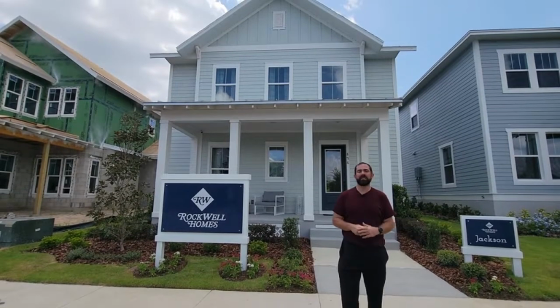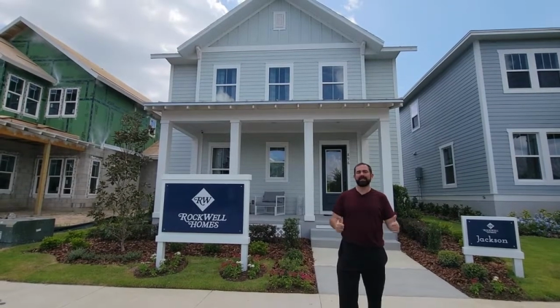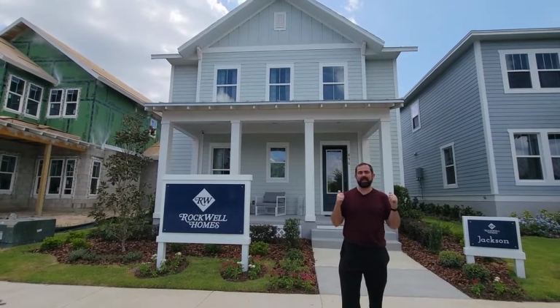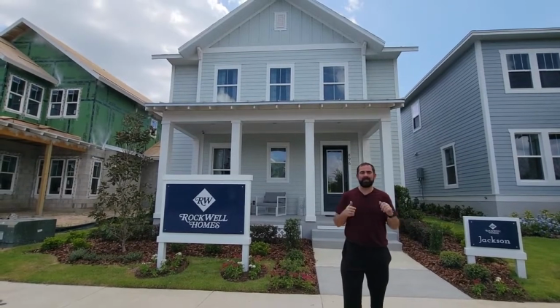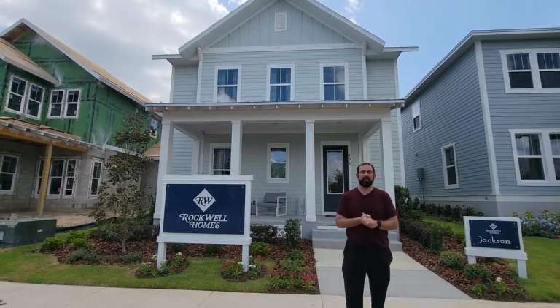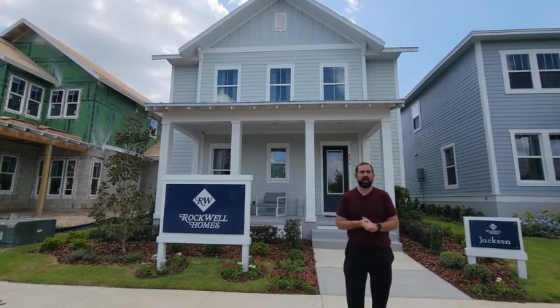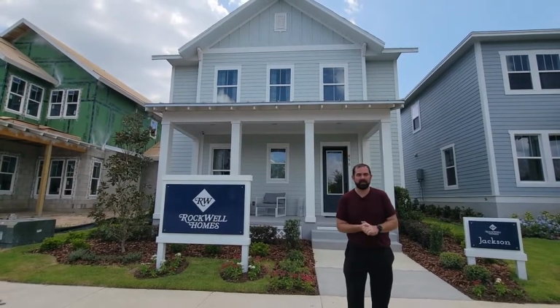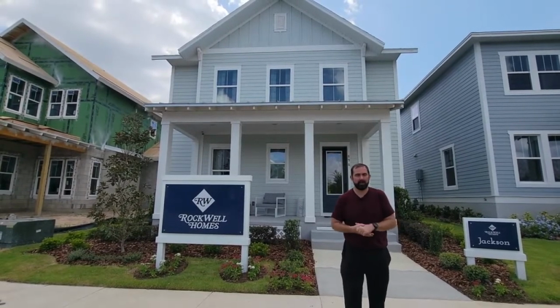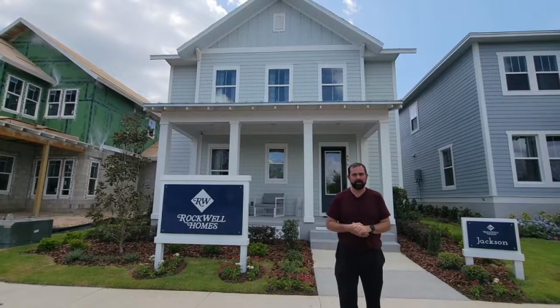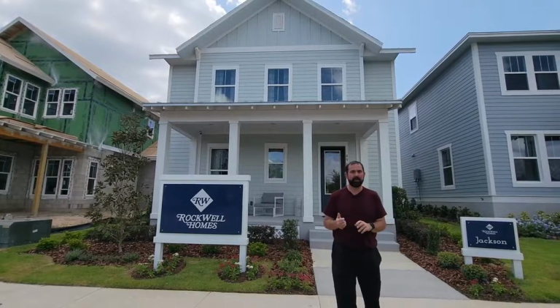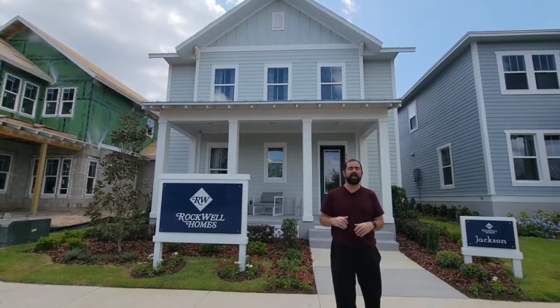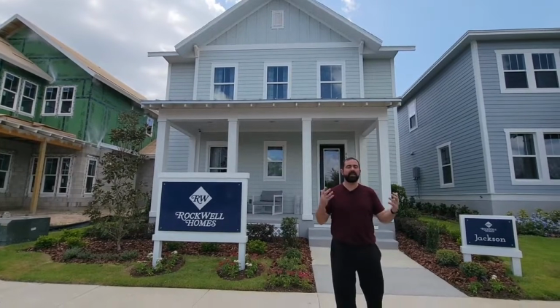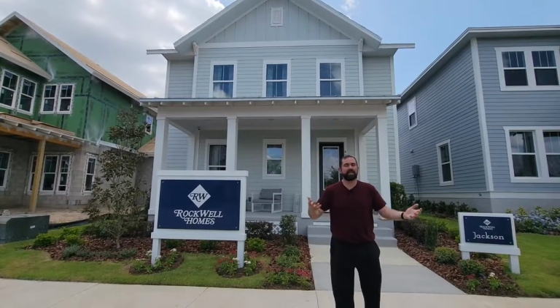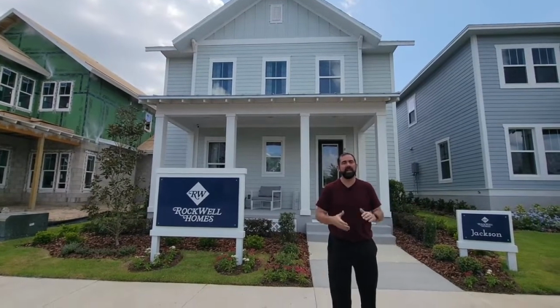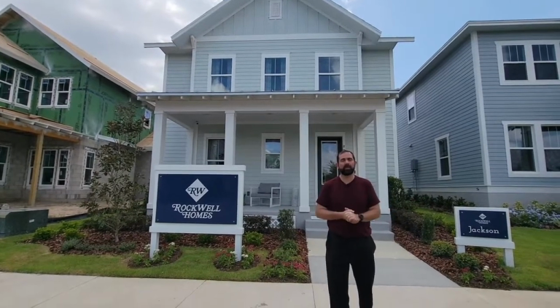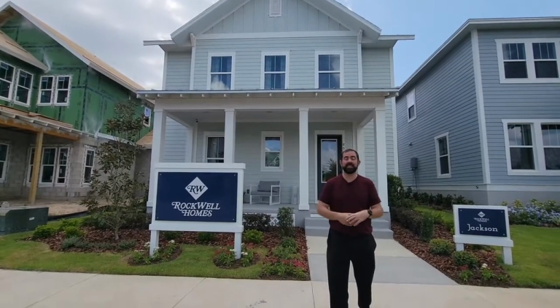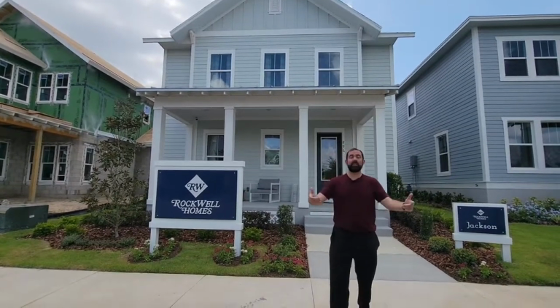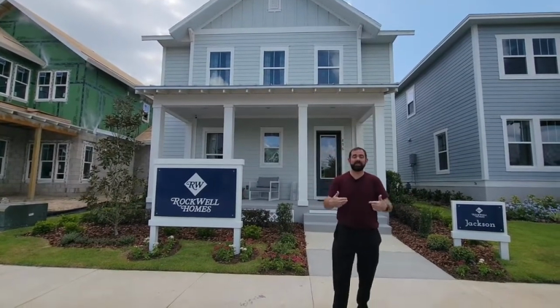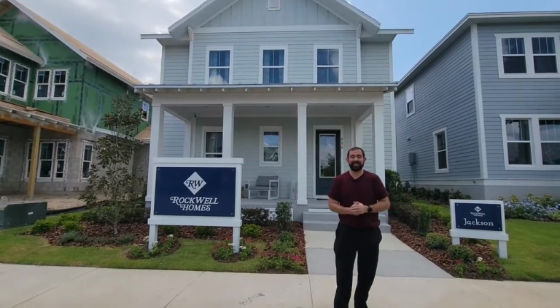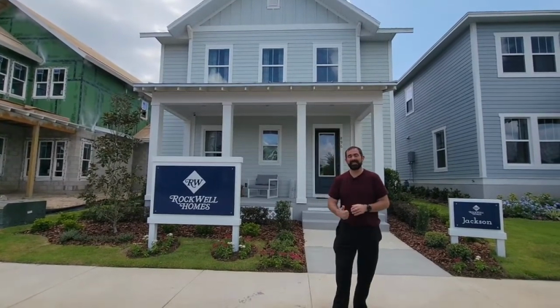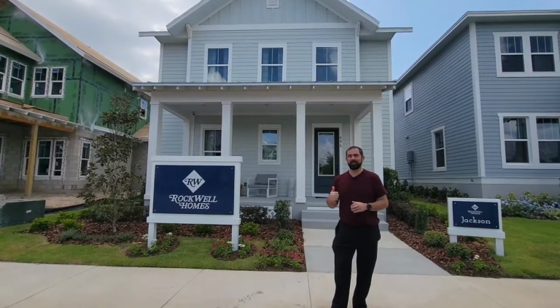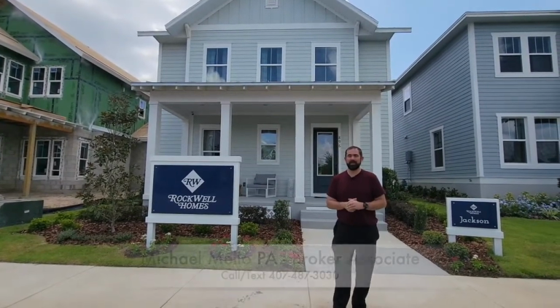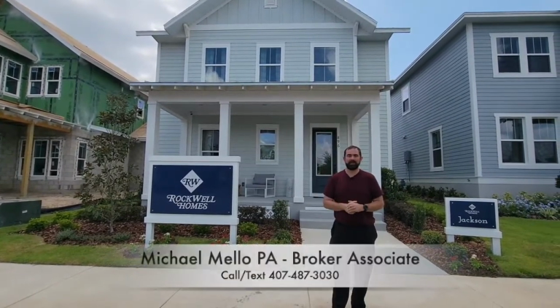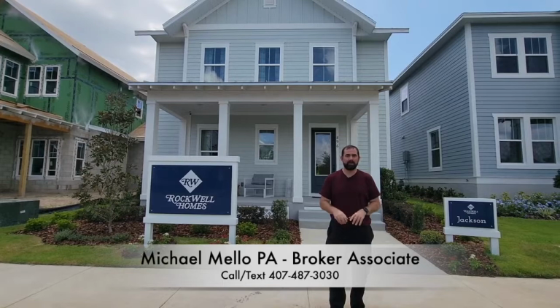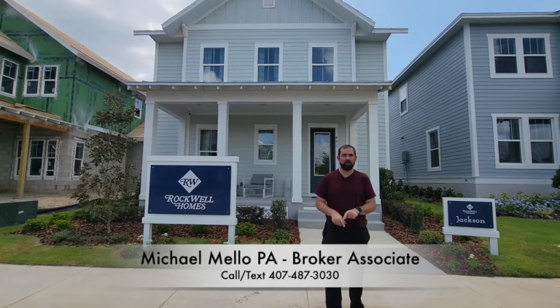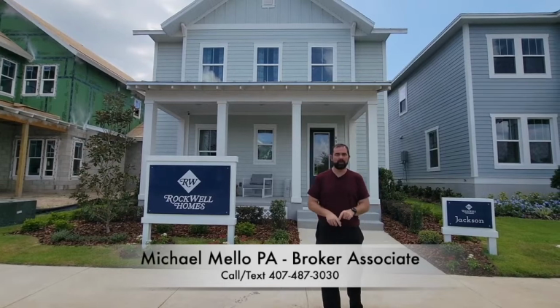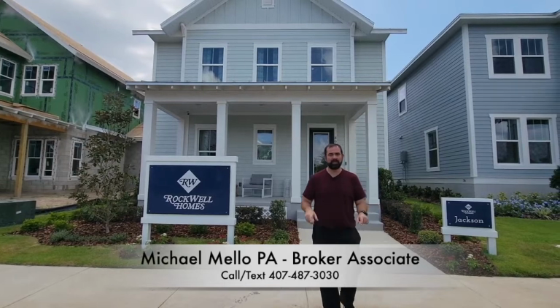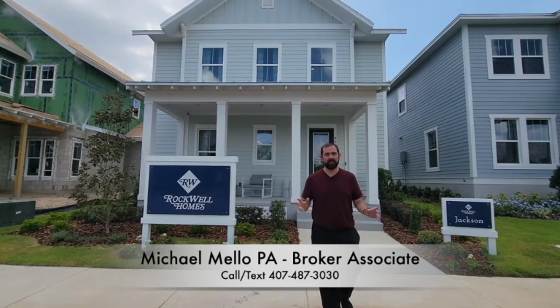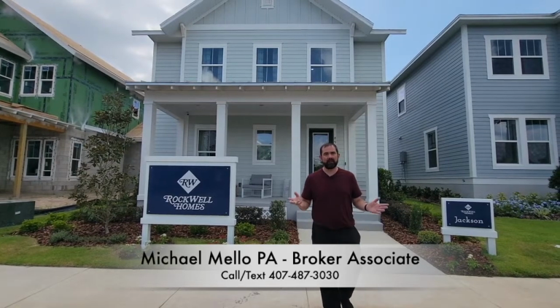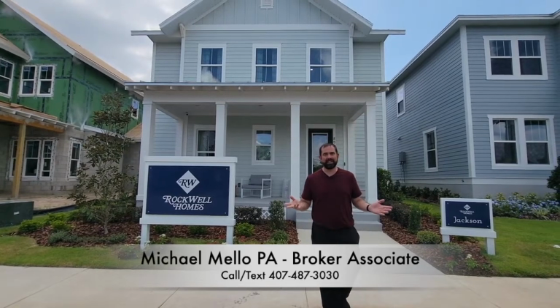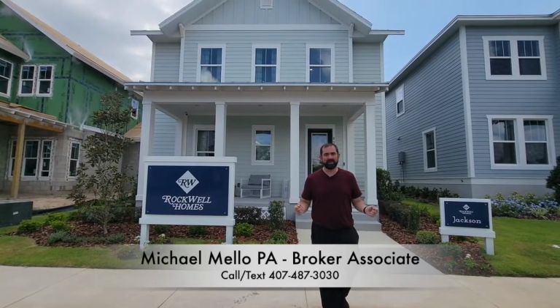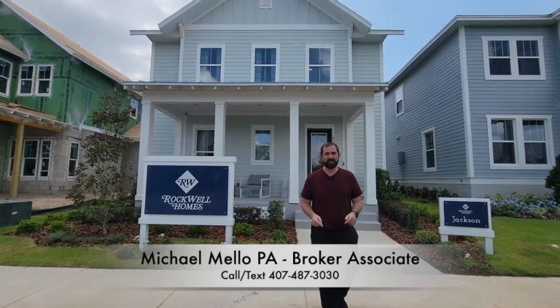Now remember, that's not going to have some of the colors and upgrades and stuff that this one has, but that gets you an idea of what the price is. If you are interested in purchasing one of these, make sure you give me a call. My phone number is 407-487-3030.